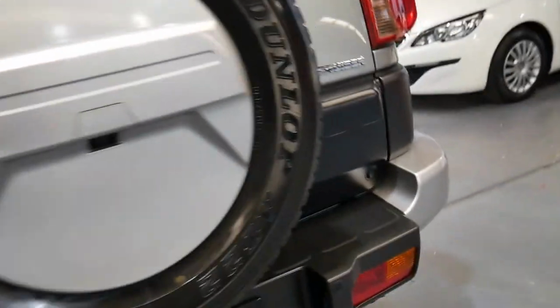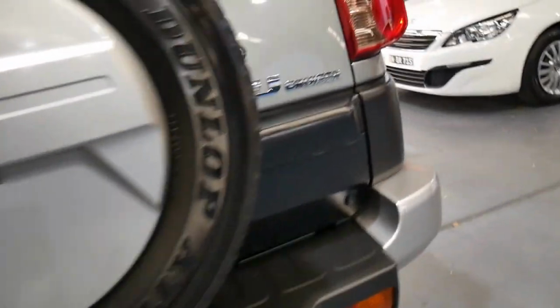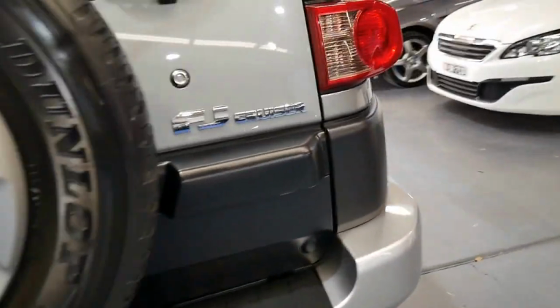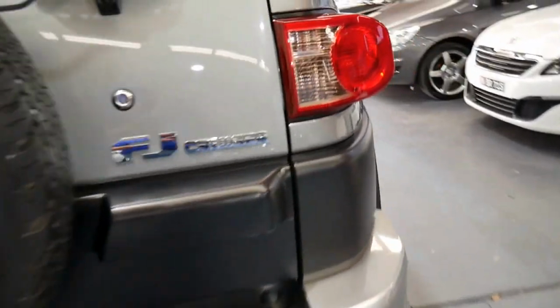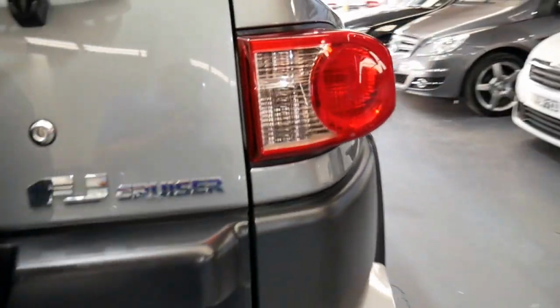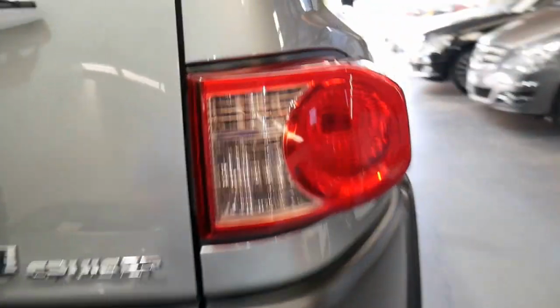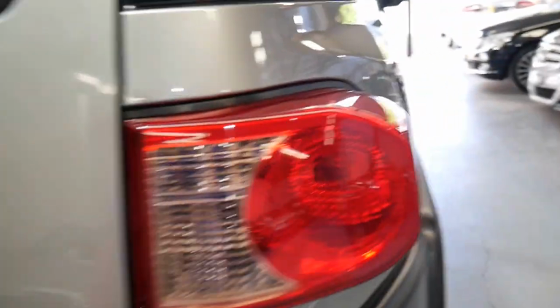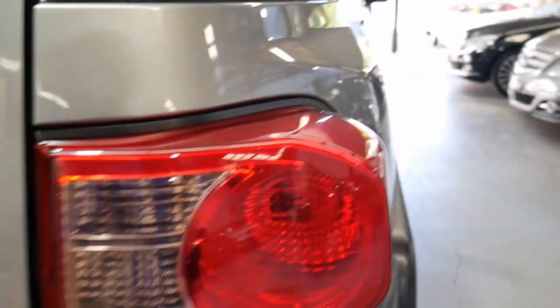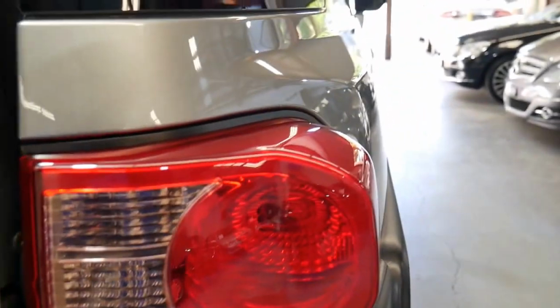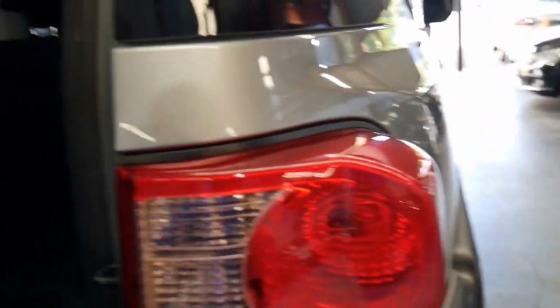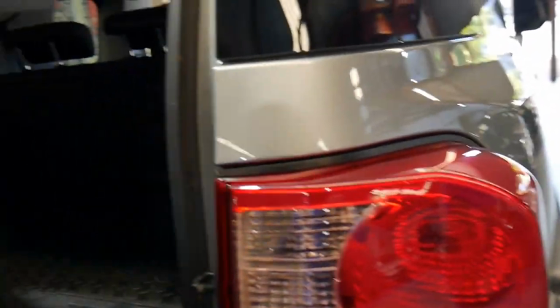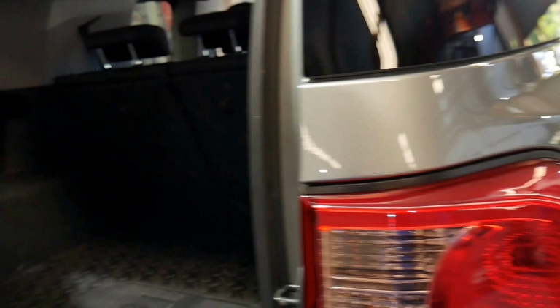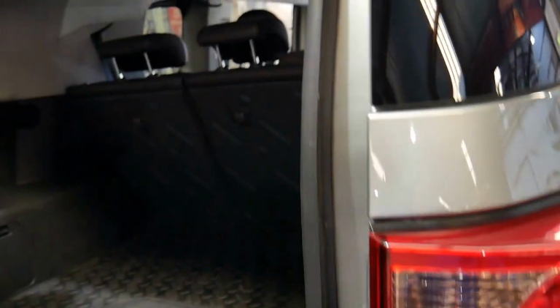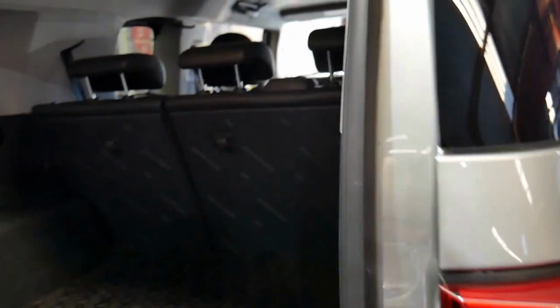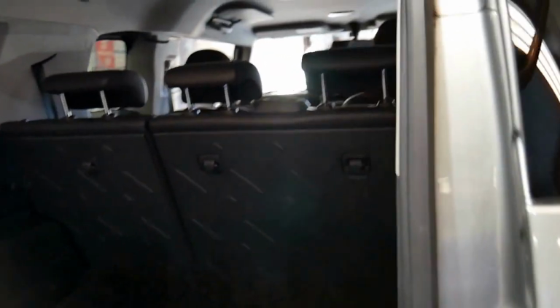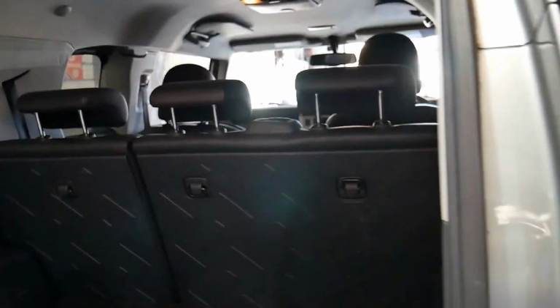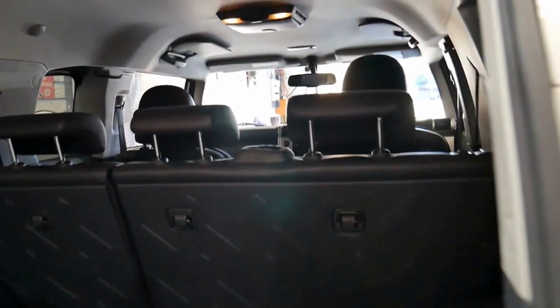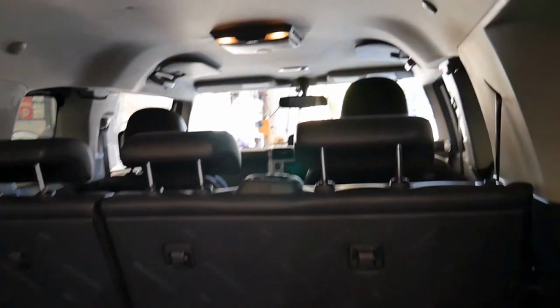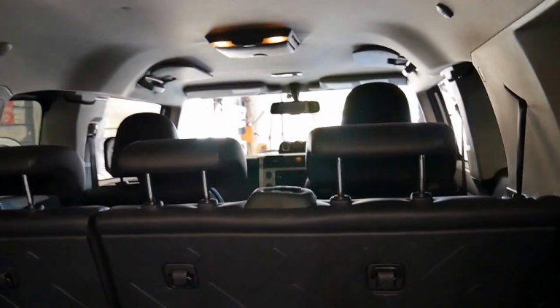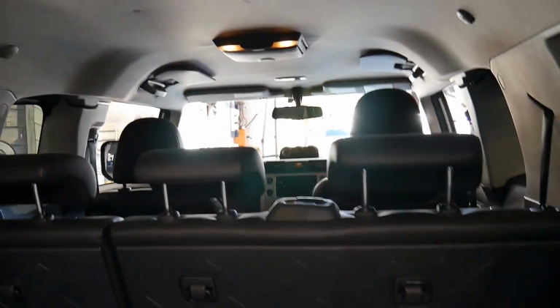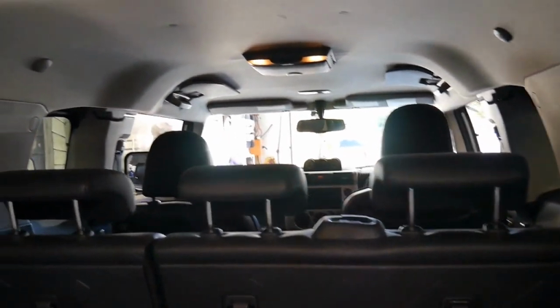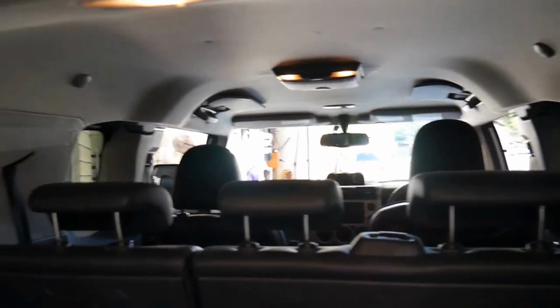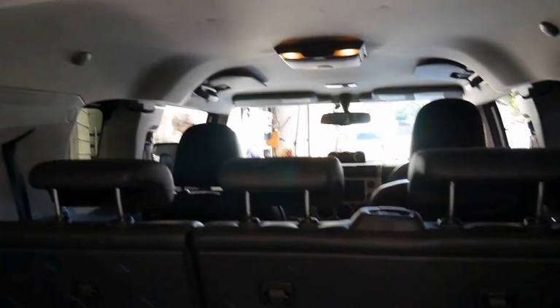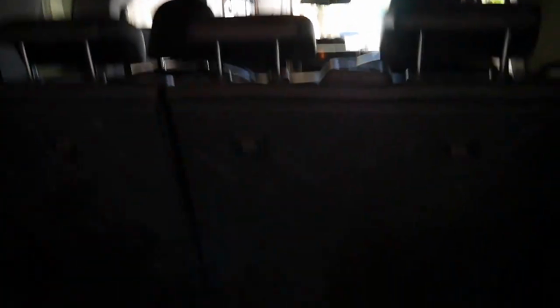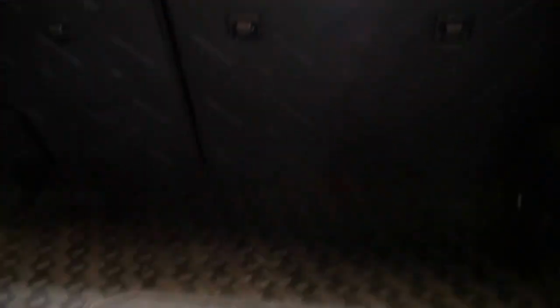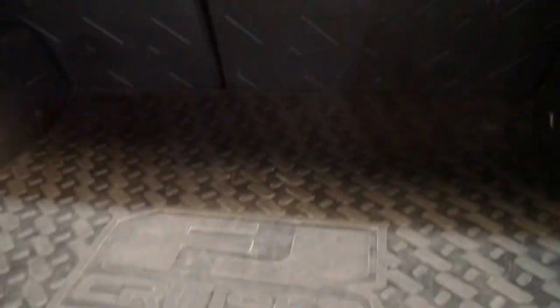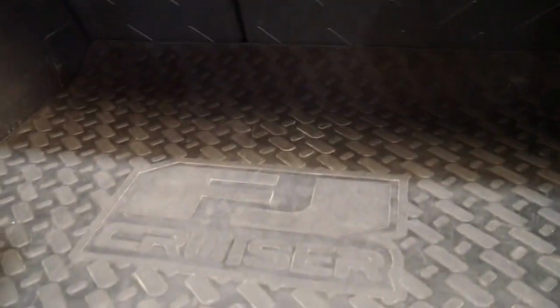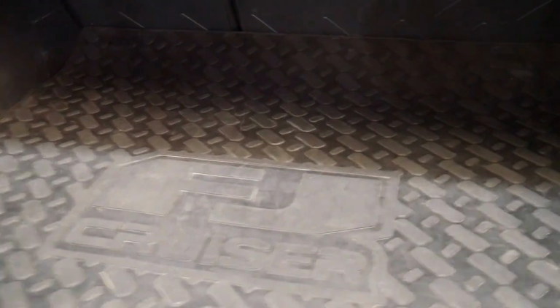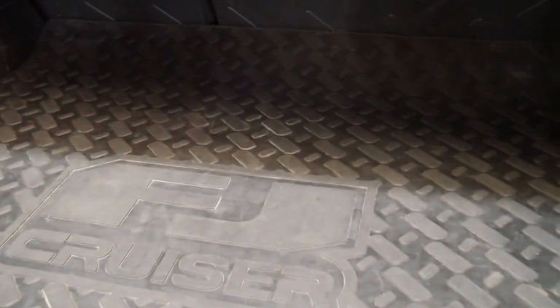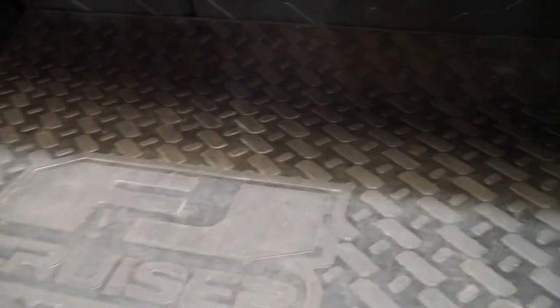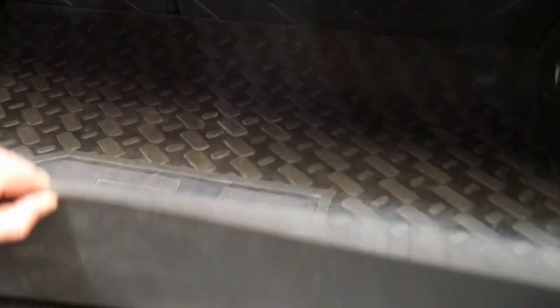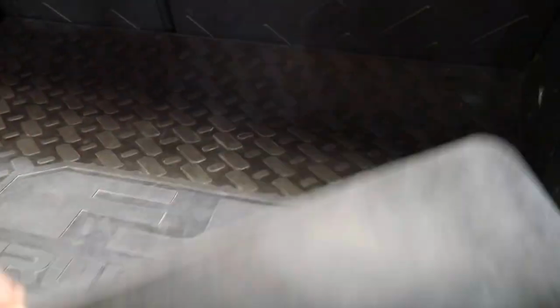It's got near new tyres on it. The back seats fold down and it's also got a rear mat in the back.